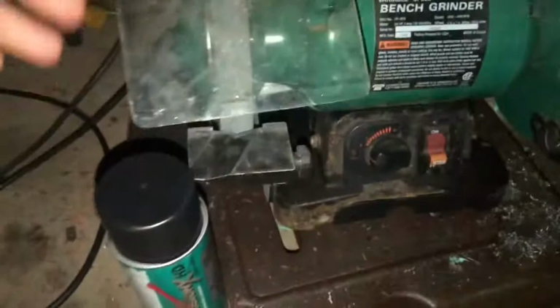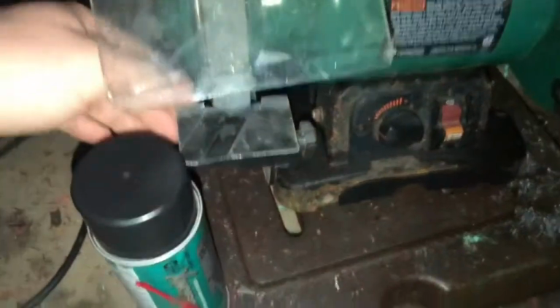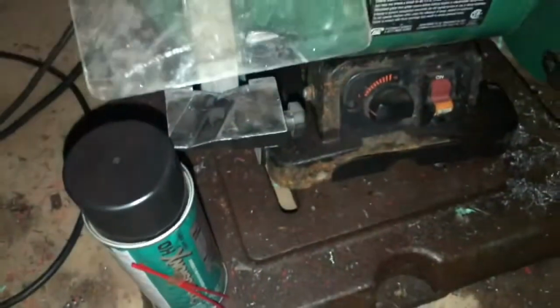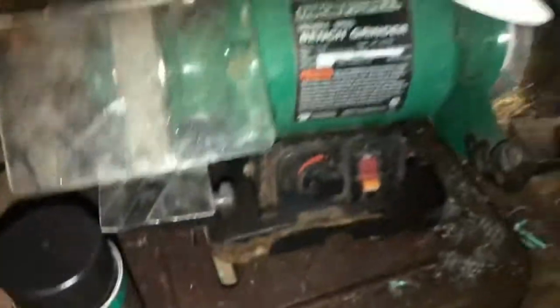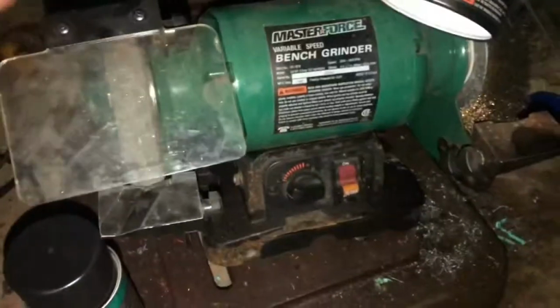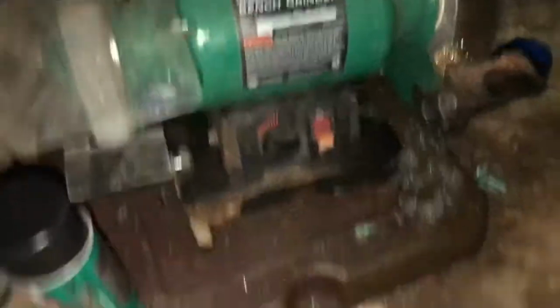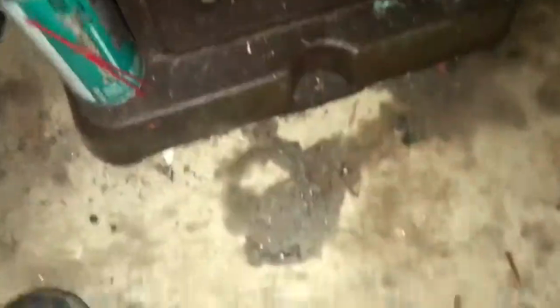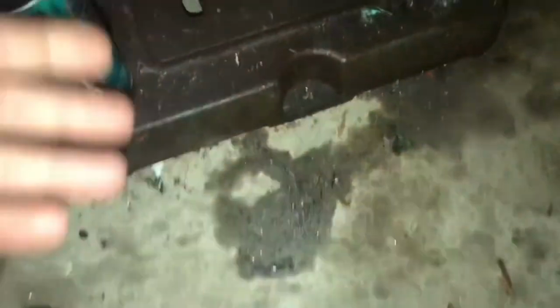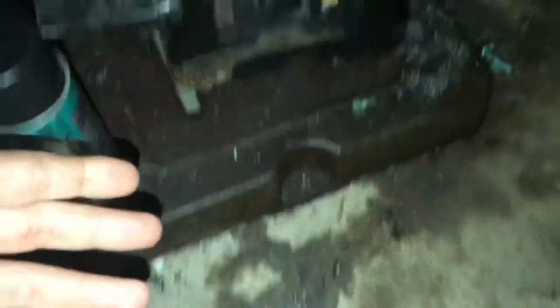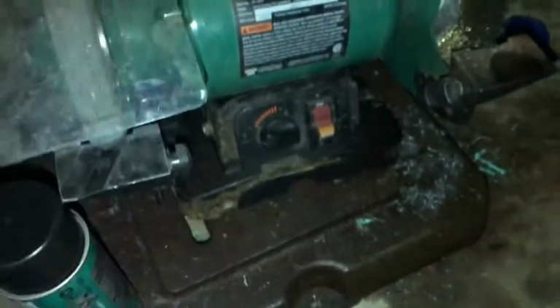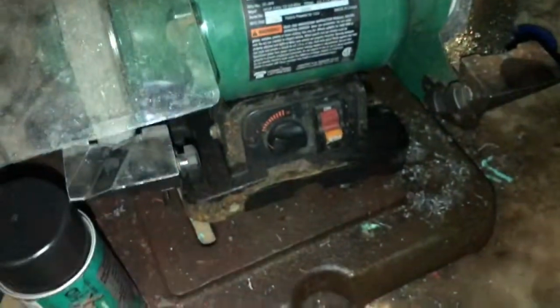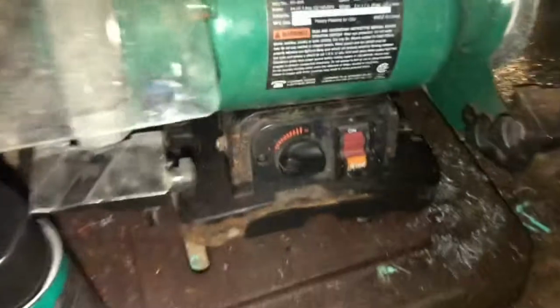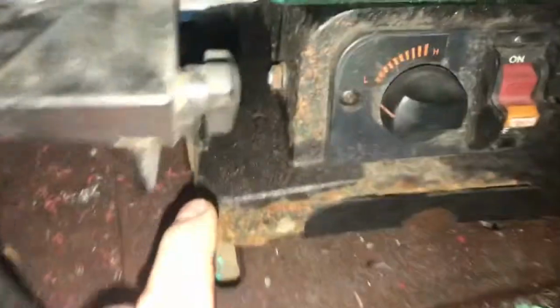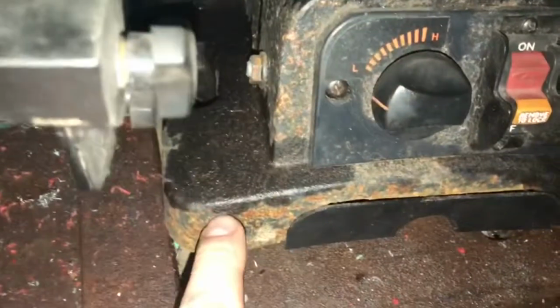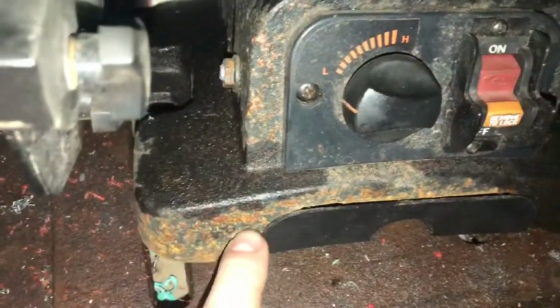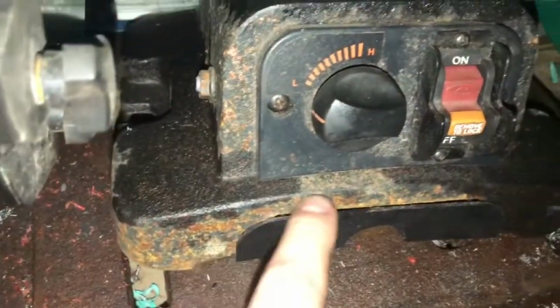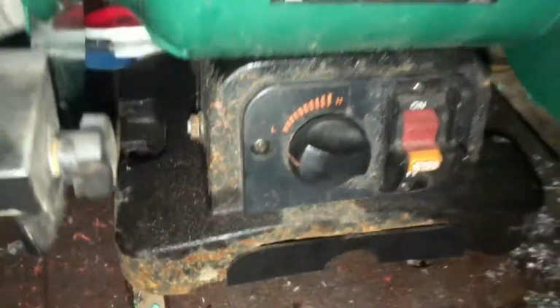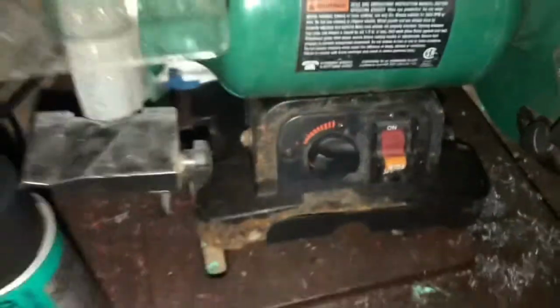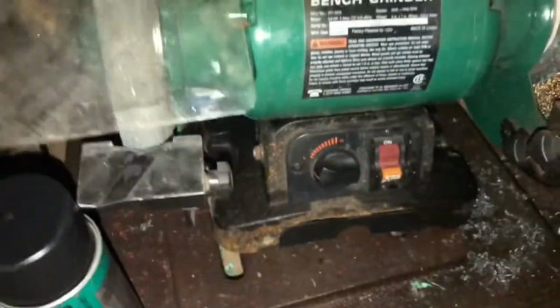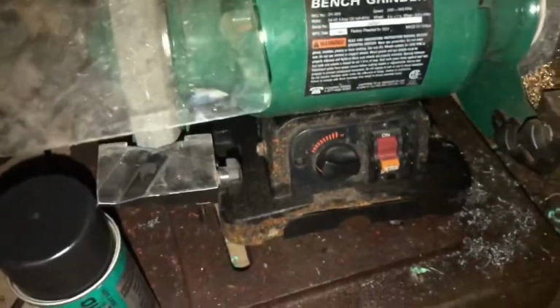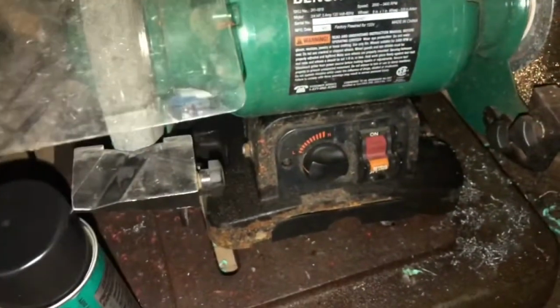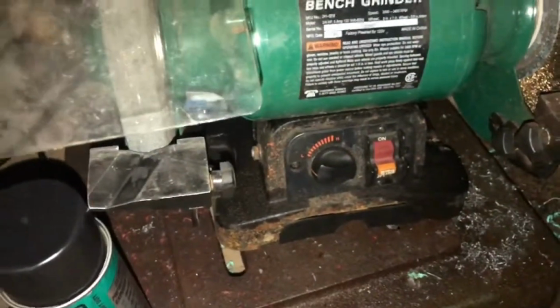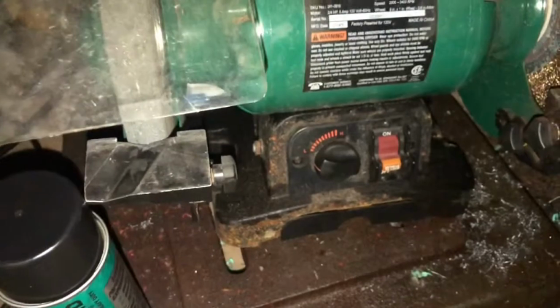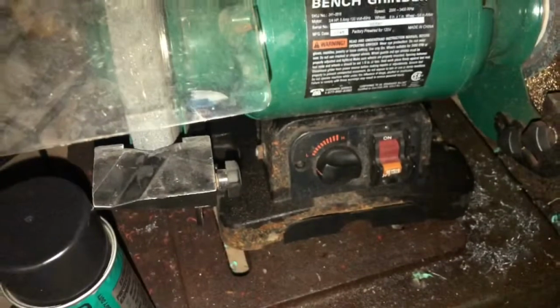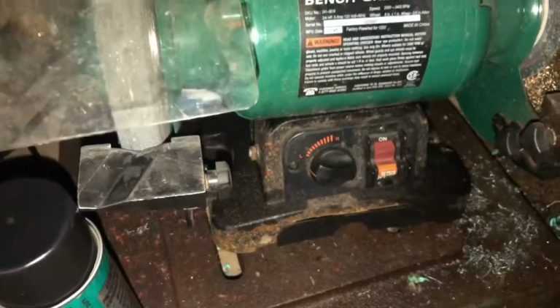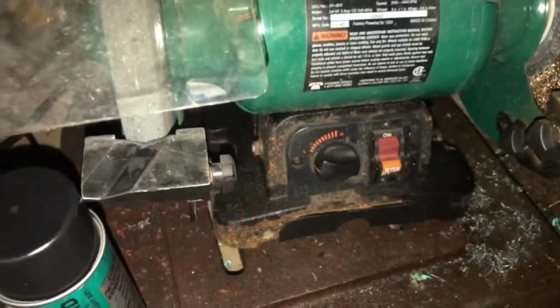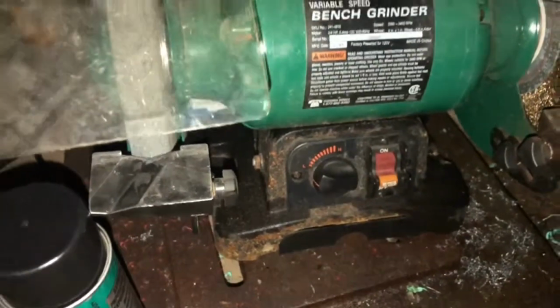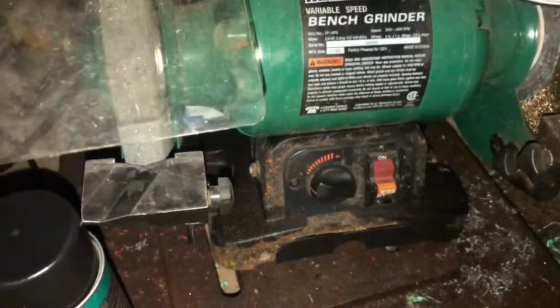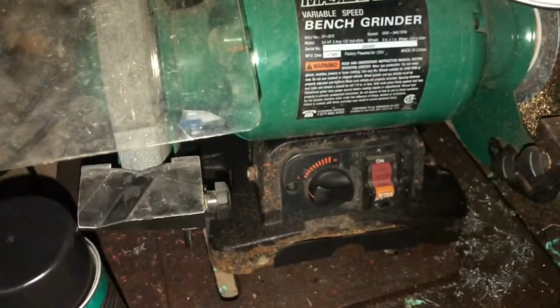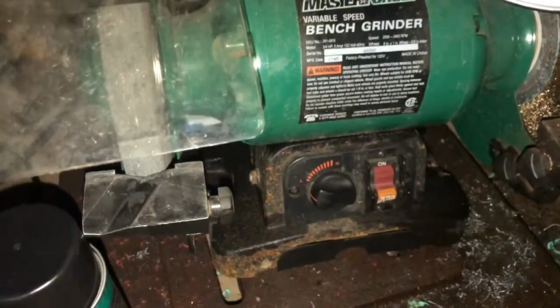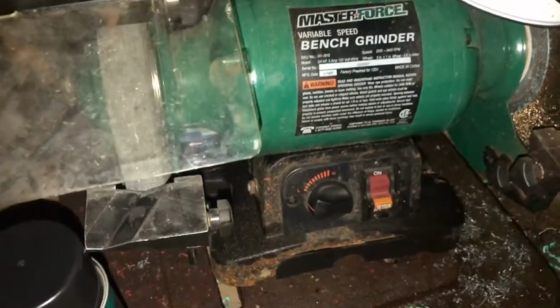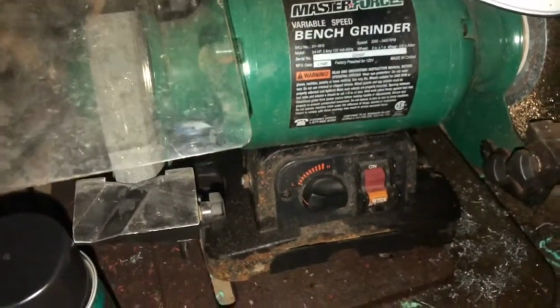So basically what happened is we have our bench grinder here. Usually it's sitting on the floor close to the floor like this. You can see the rust on the bottom of it. We actually have to wash out our garage quite a bit because we have four wheelers and things, and mud and dirt and debris all get in the garage.